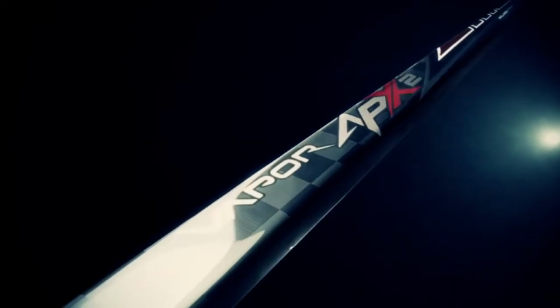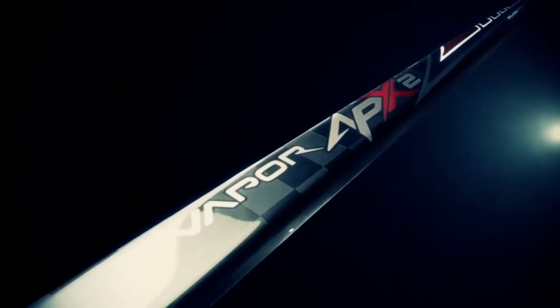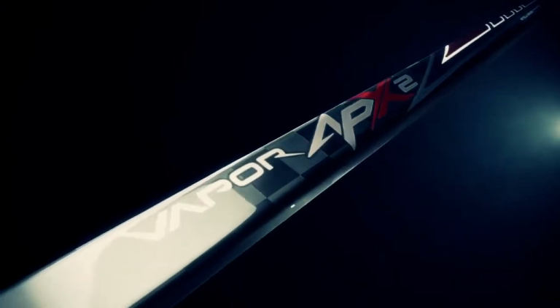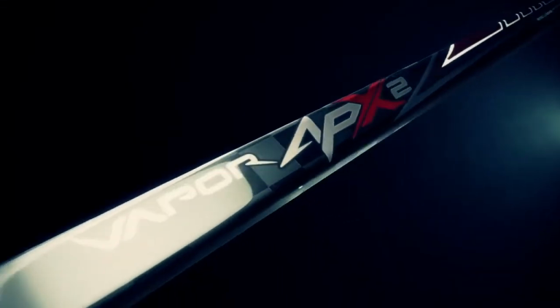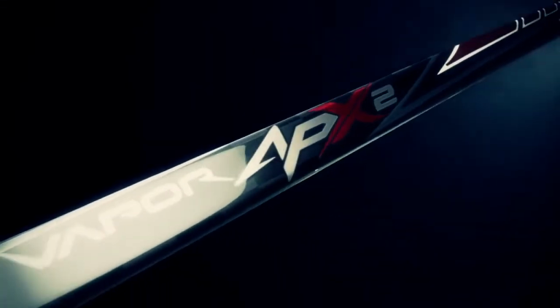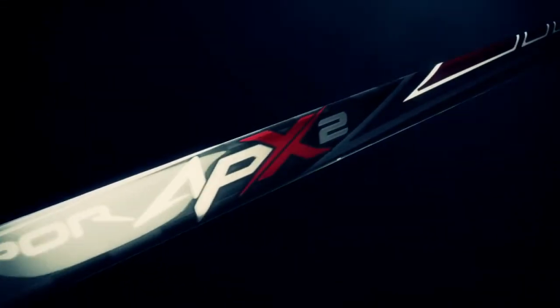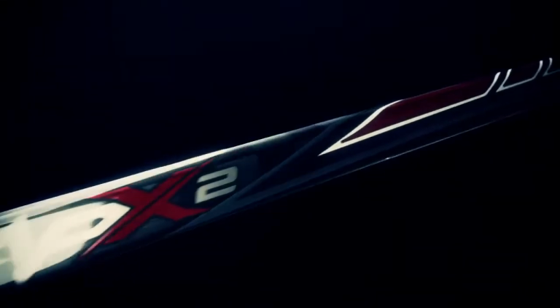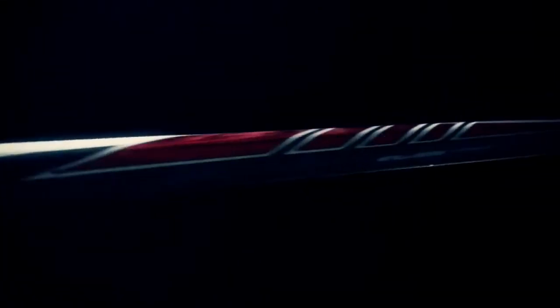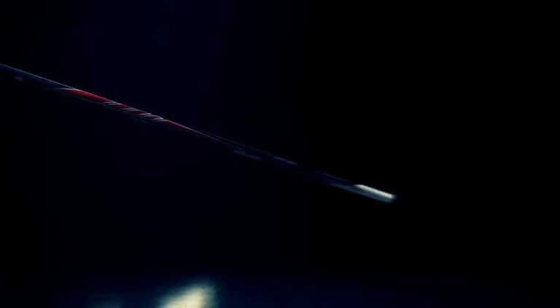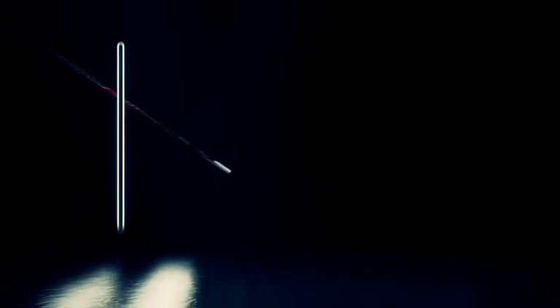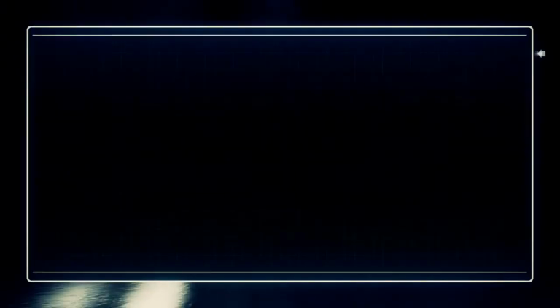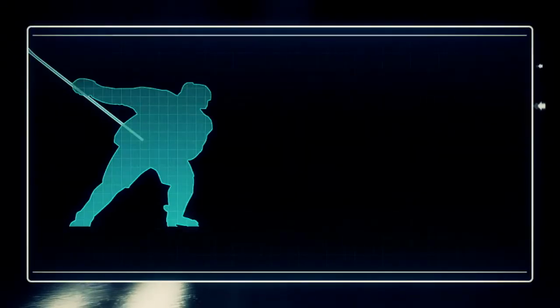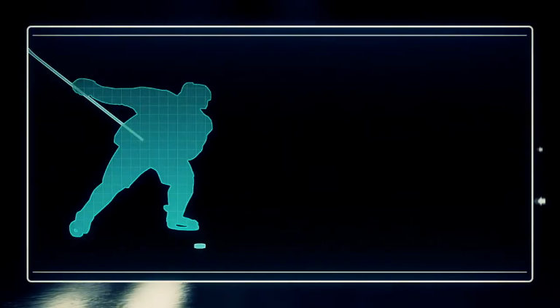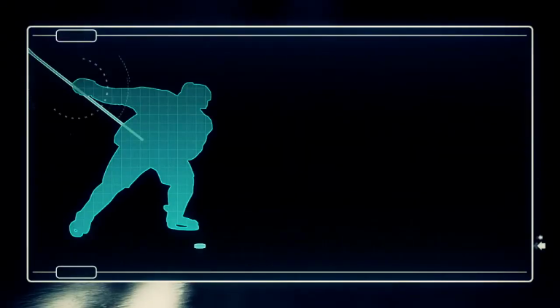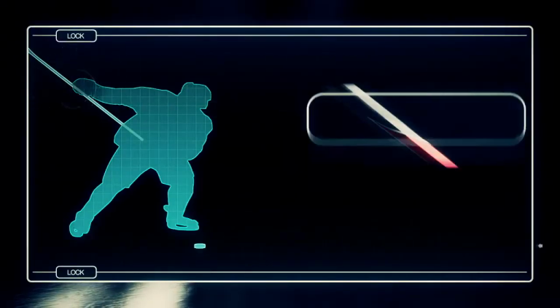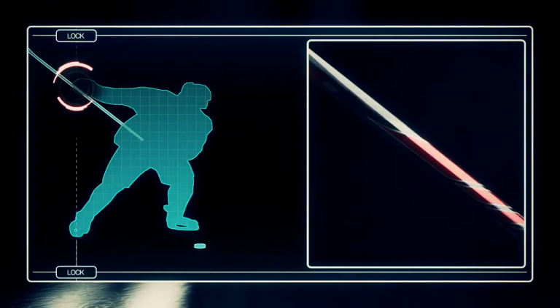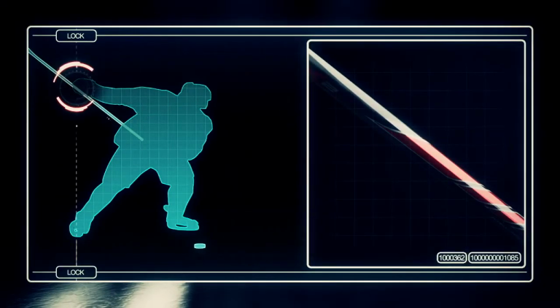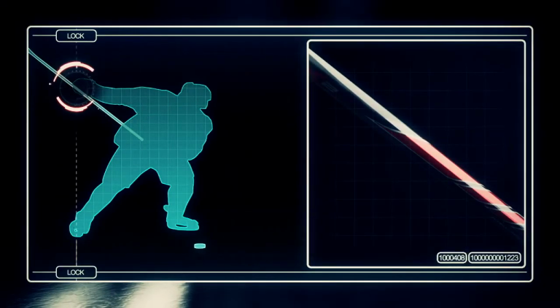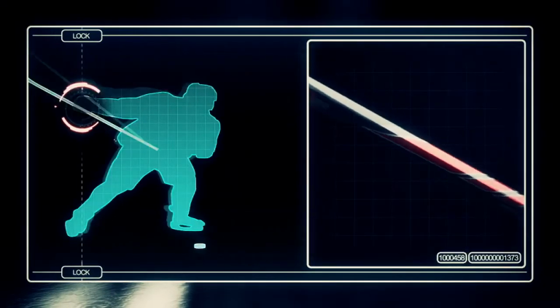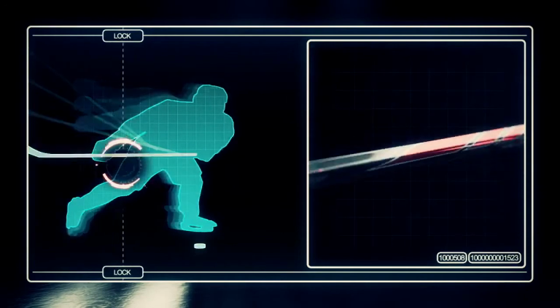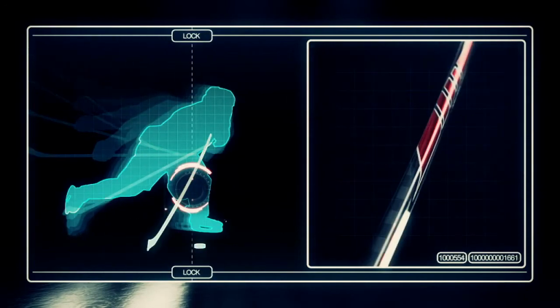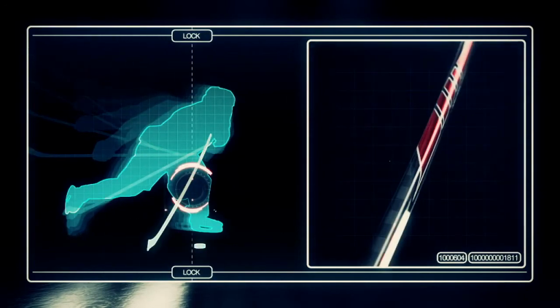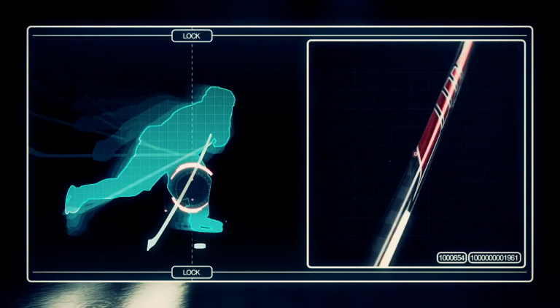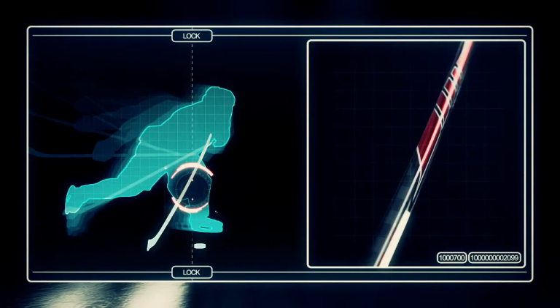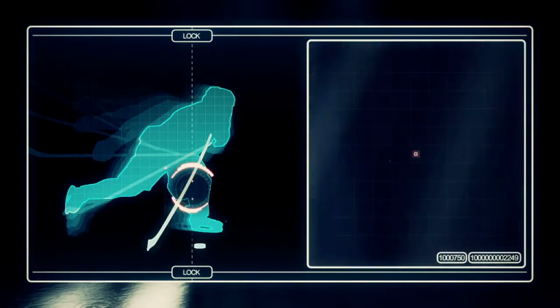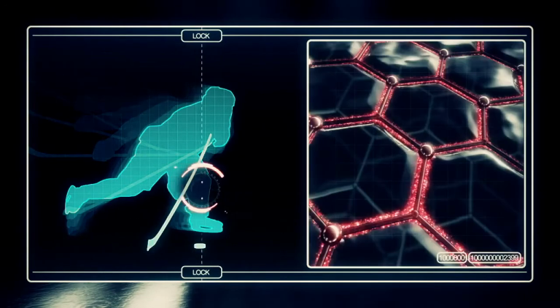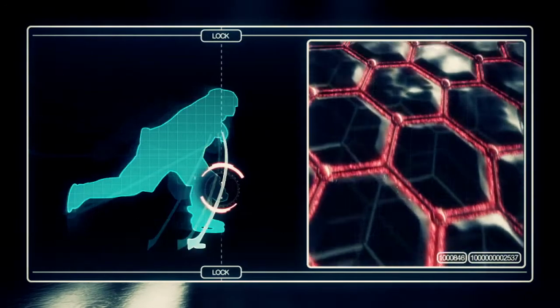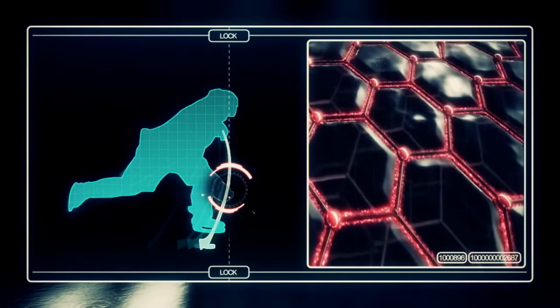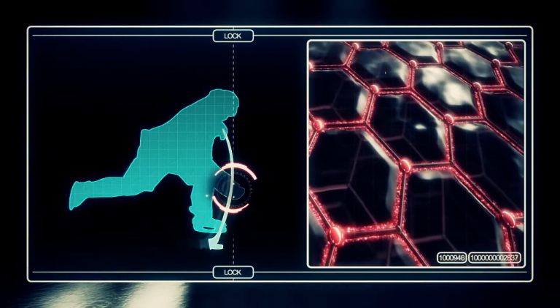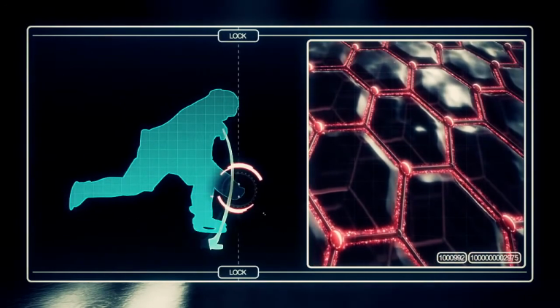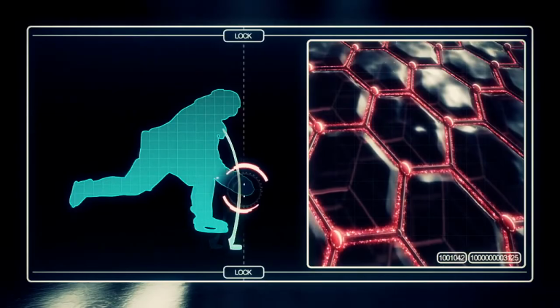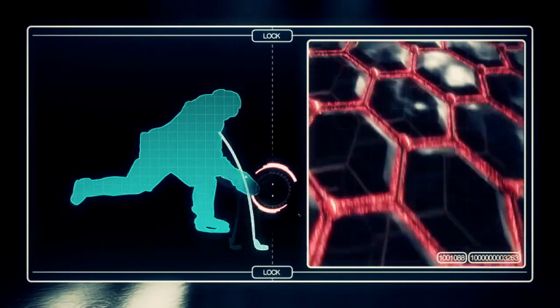Elastec technology is a distinctive blend of resins created exclusively for Bauer hockey sticks. It improves durability by reducing the spread of microfractures during any type of play, extending the stick's pop life to keep it feeling newer, longer.